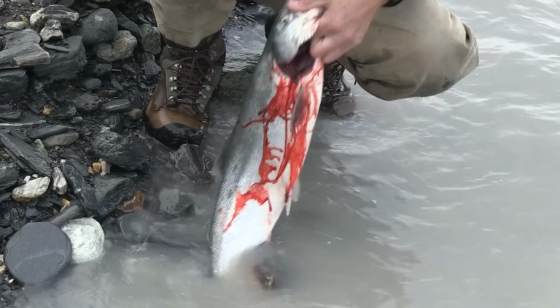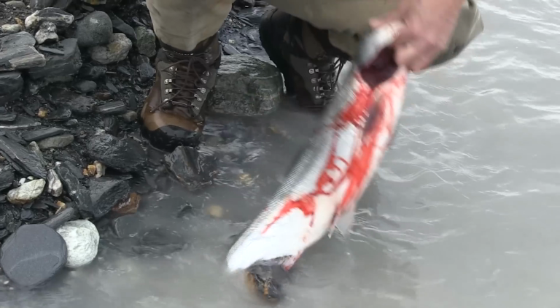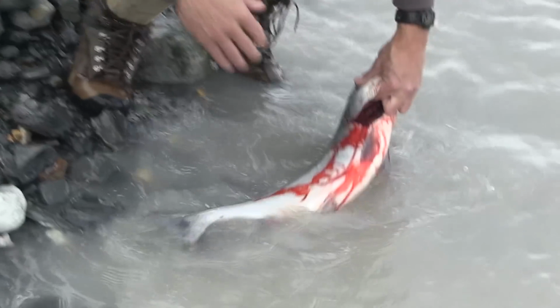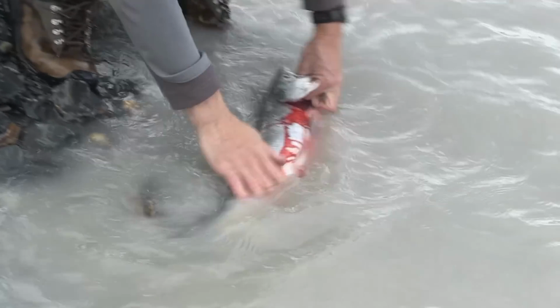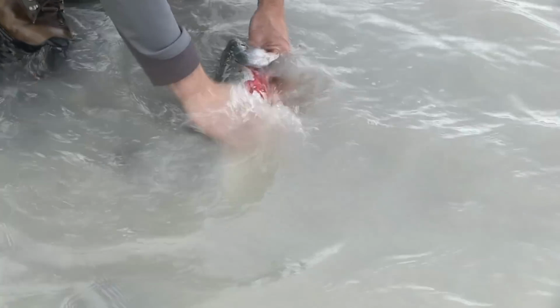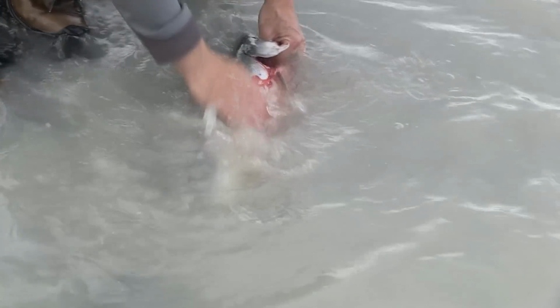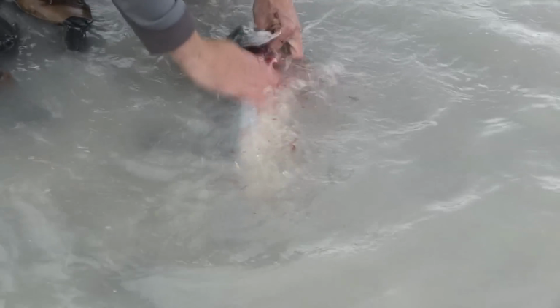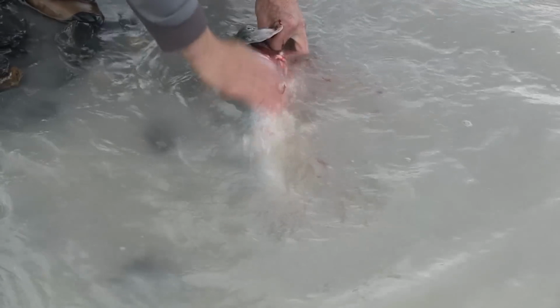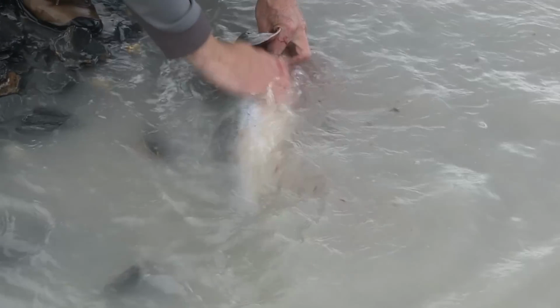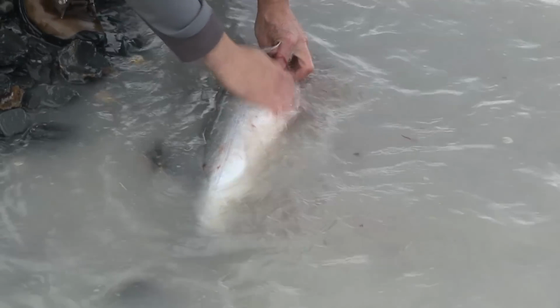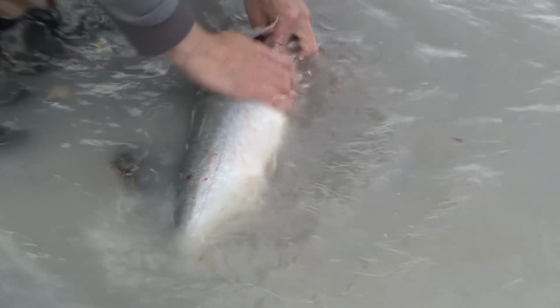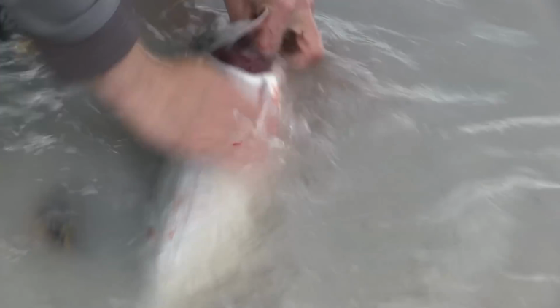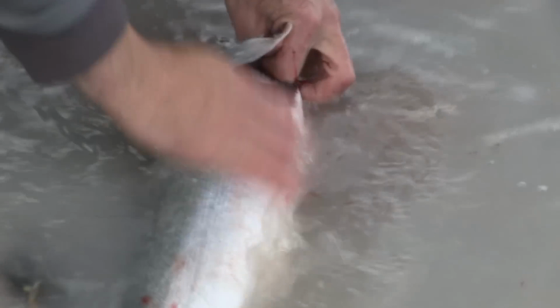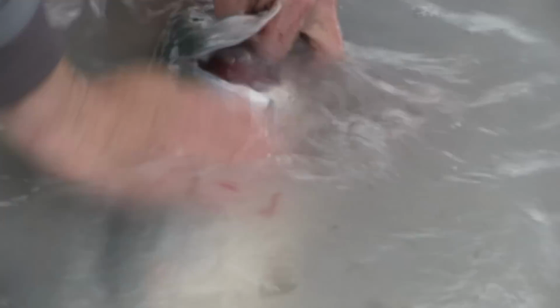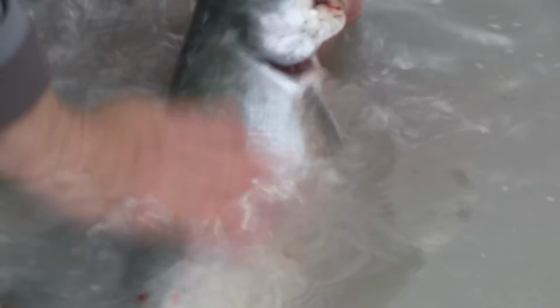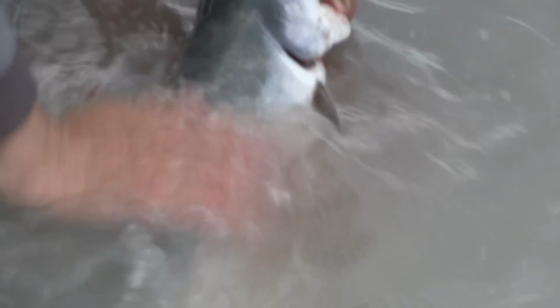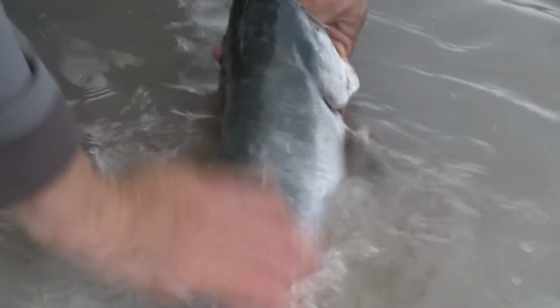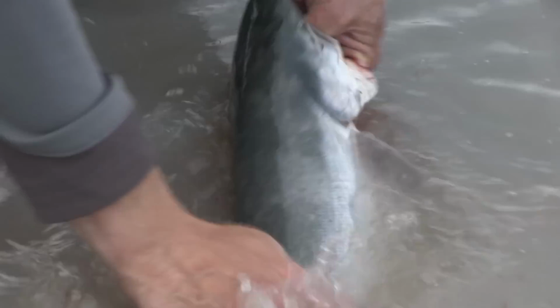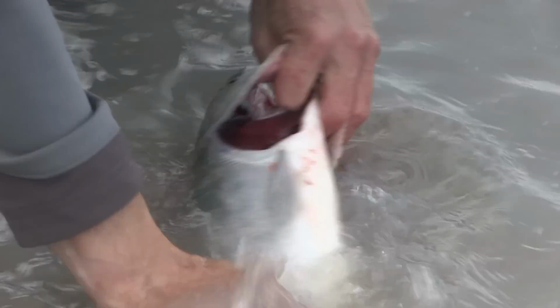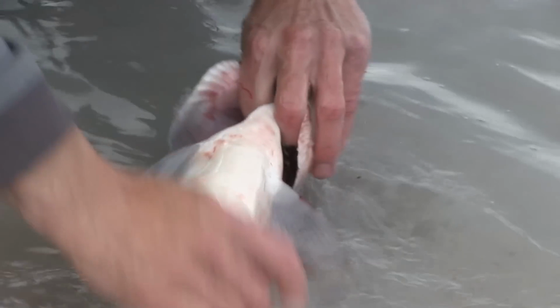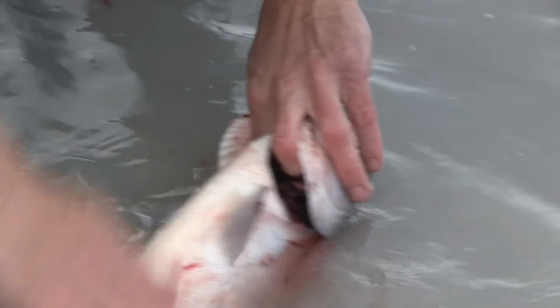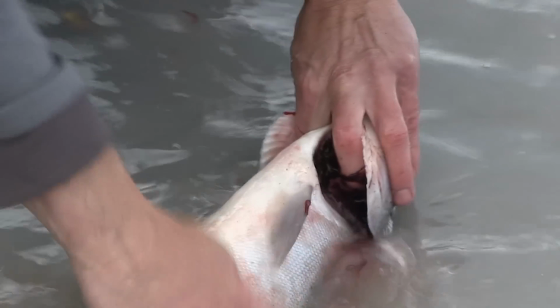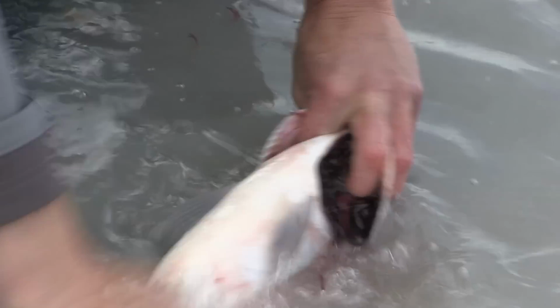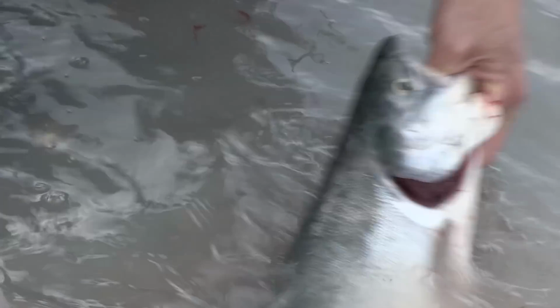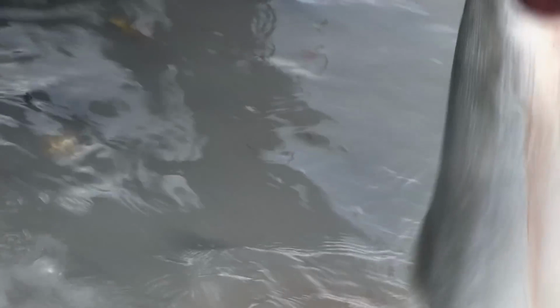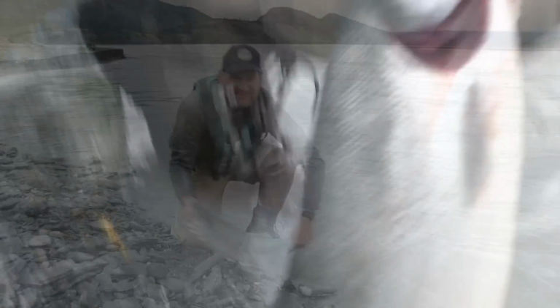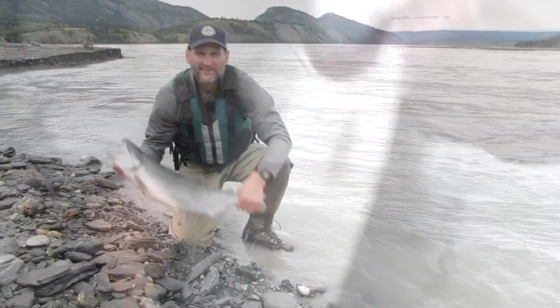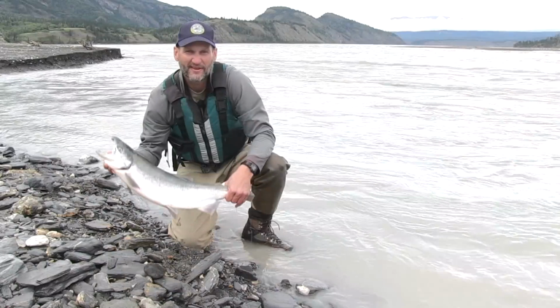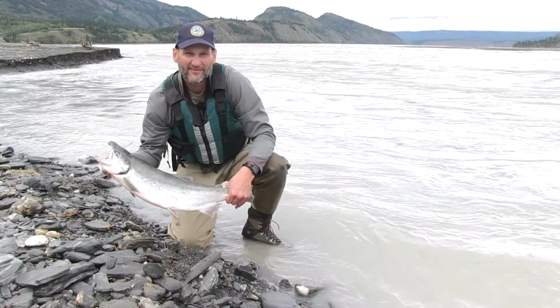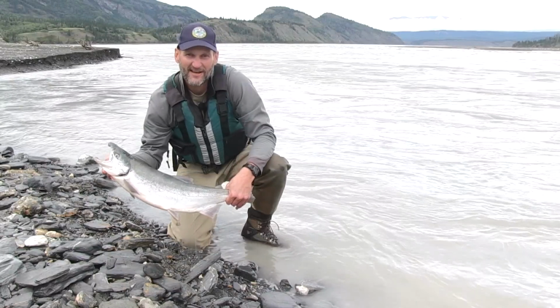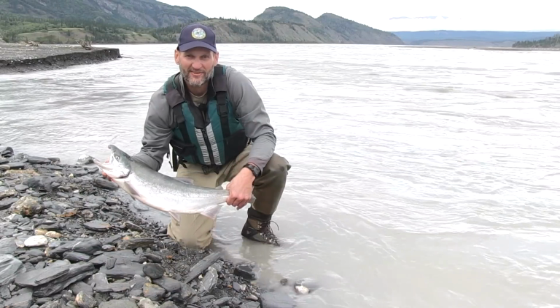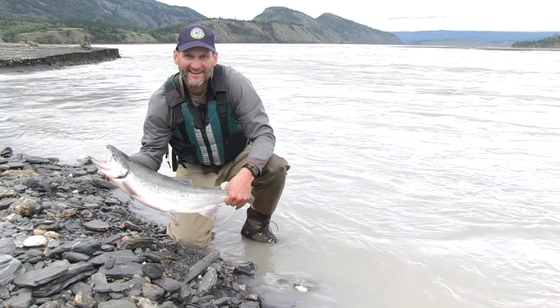Now I'm just going to wash the blood off the fish. Some people like to put them on a stringer and put them back in the river to keep them cool. Personally, I prefer to cut the gill out, gut the fish, and find a cool spot on shore and put them in a cooler right away. There we have a nice Copper River sockeye.